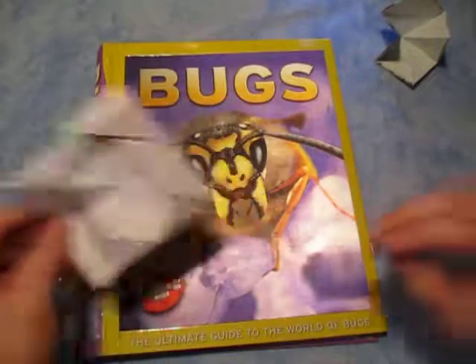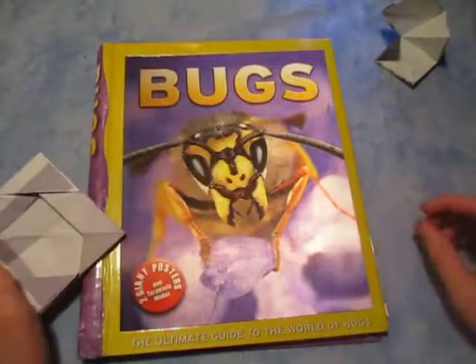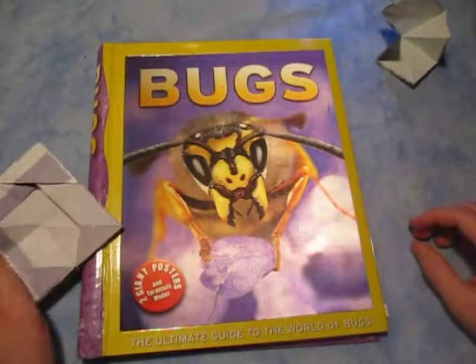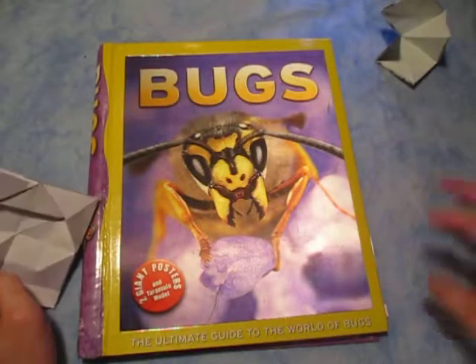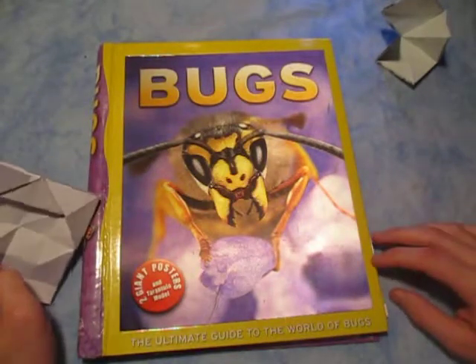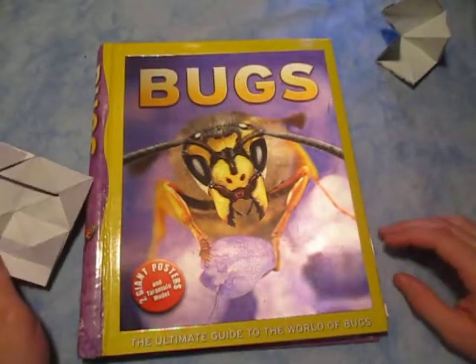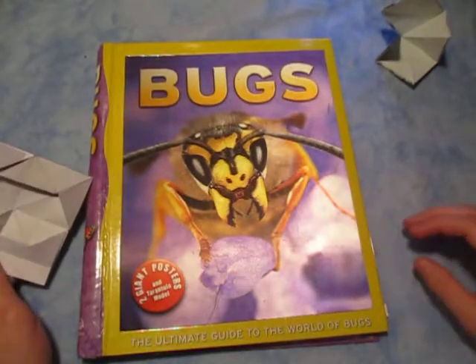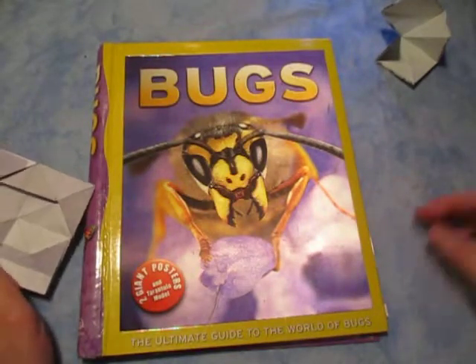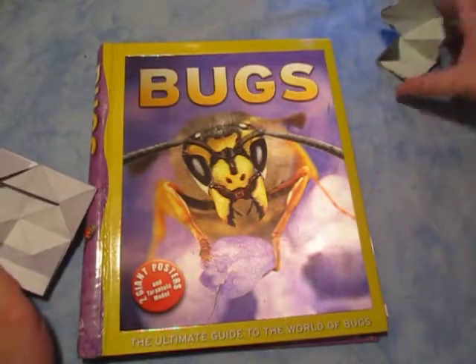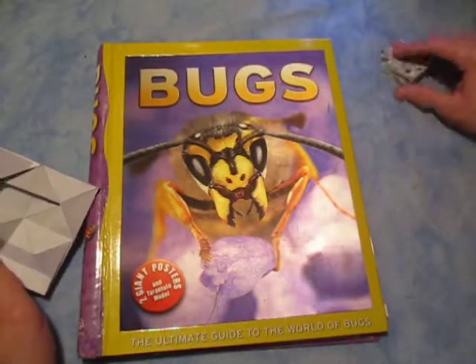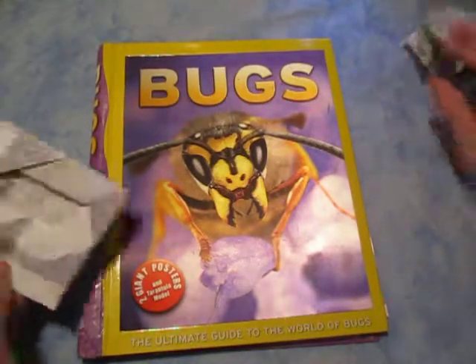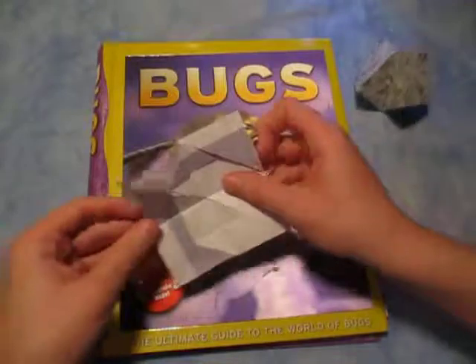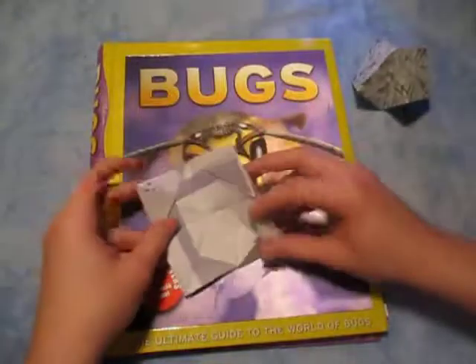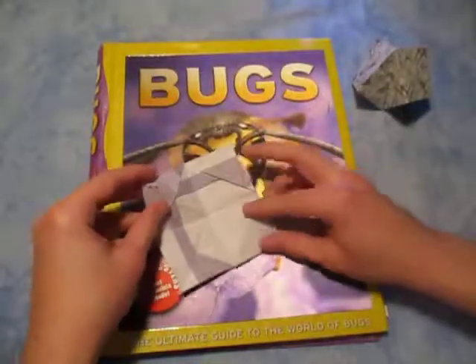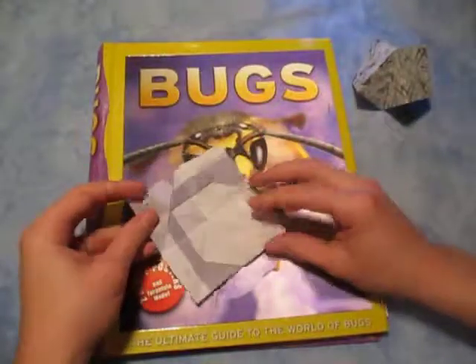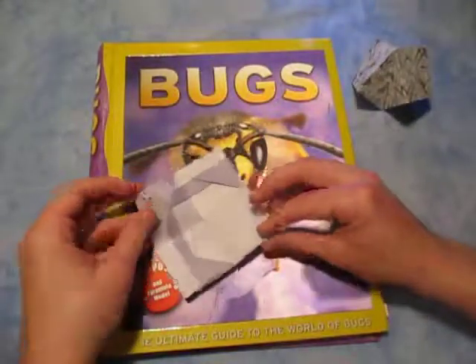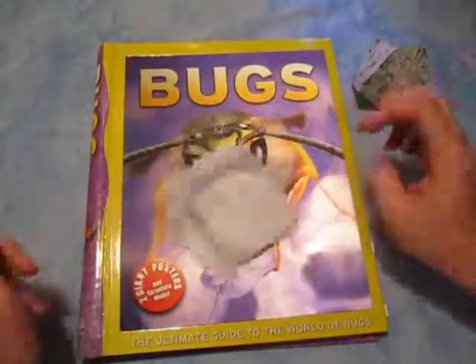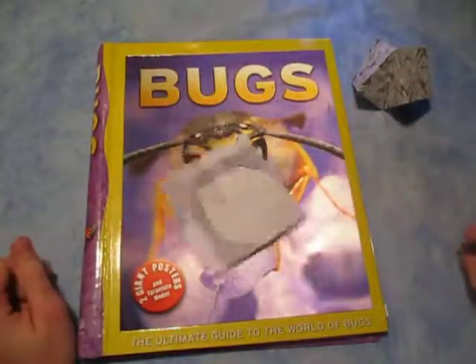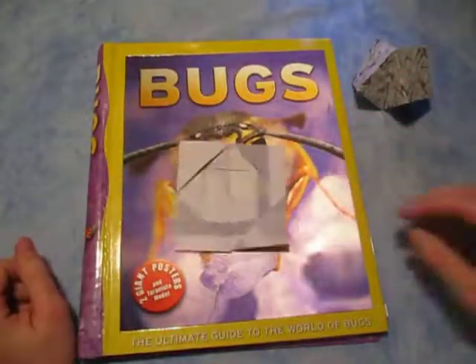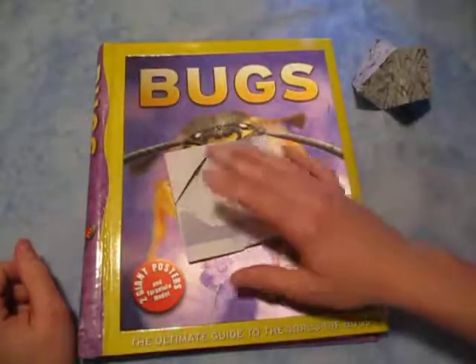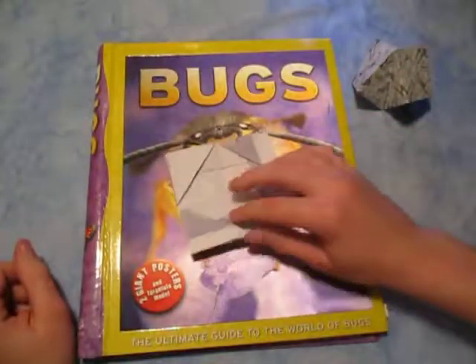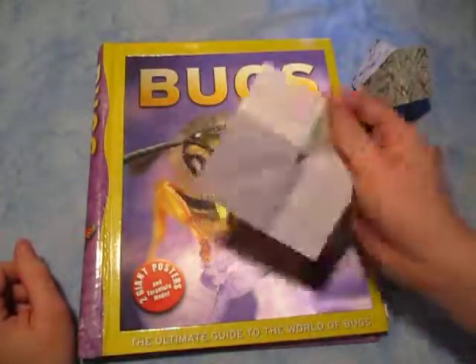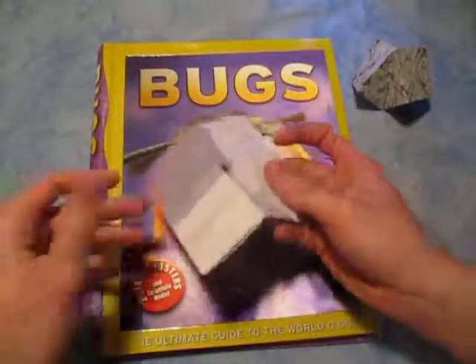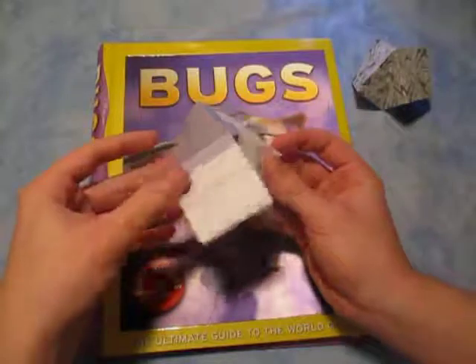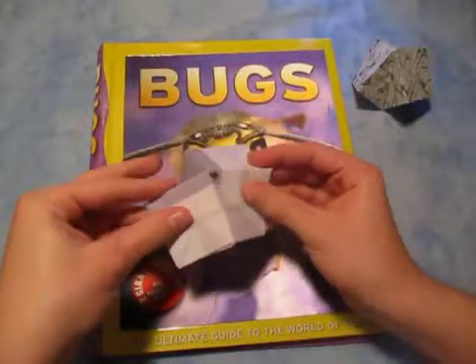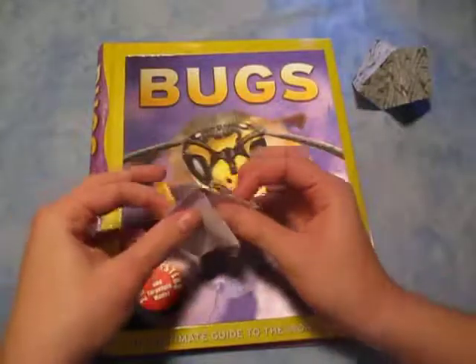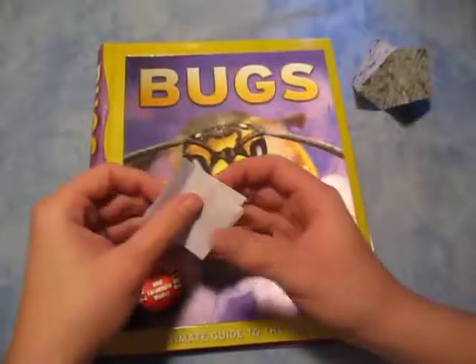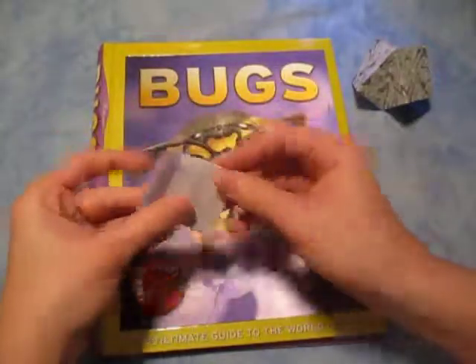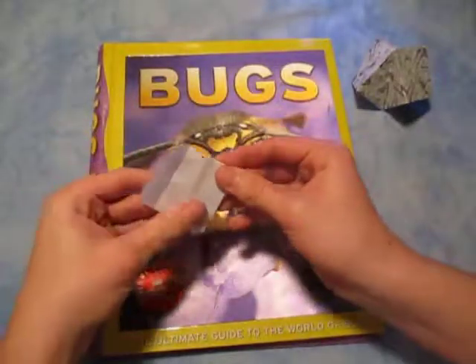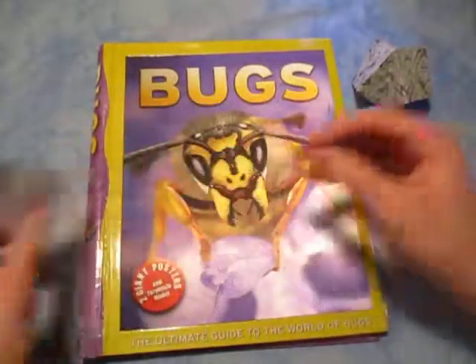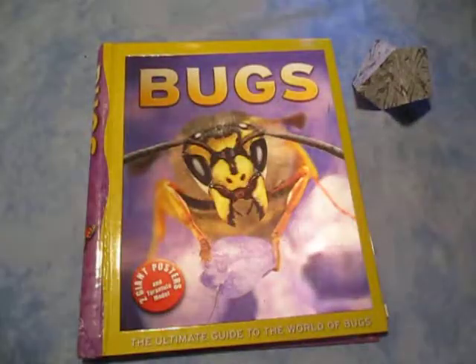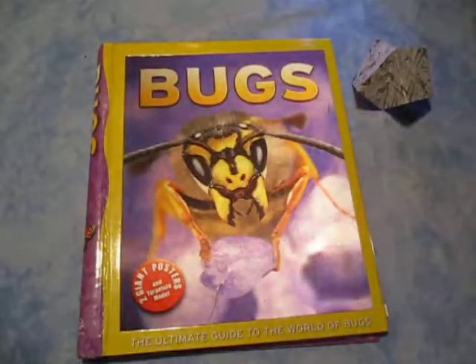I hope you guys managed to fold that — it's a little bit tricky, but it's a pretty cool model. It's pretty psyched about it, I think it's pretty awesome, pretty cool. Well, hope you guys like that — comment, rate, and subscribe, and see you guys later, bye.